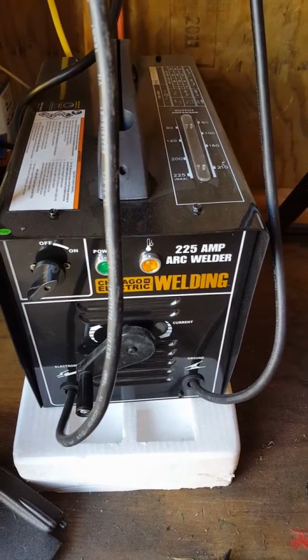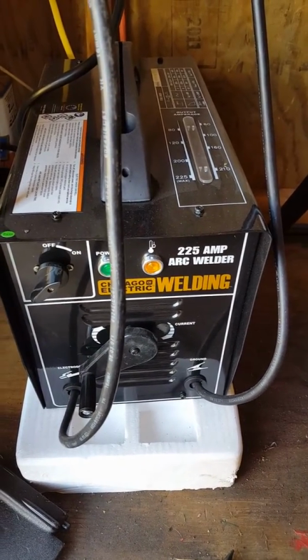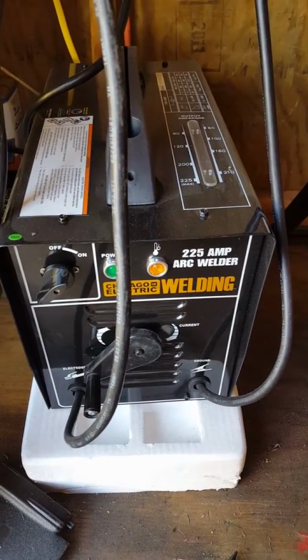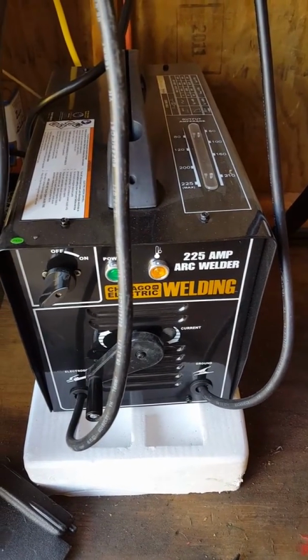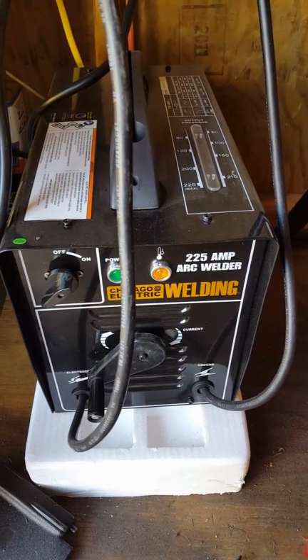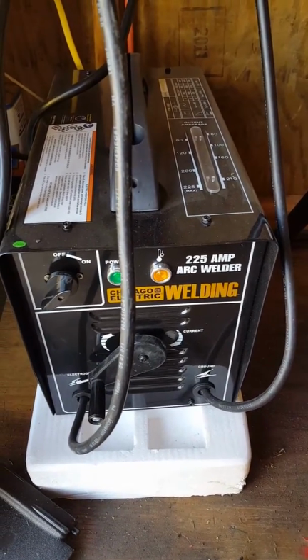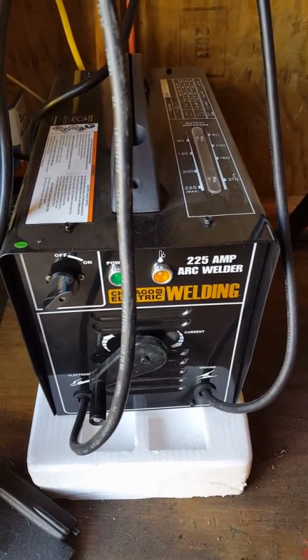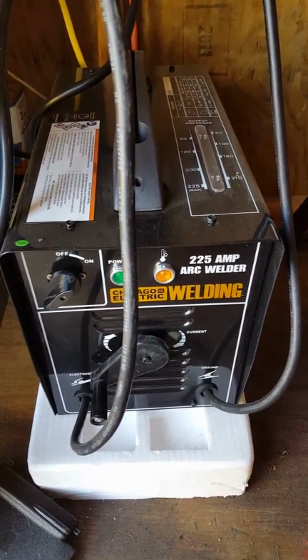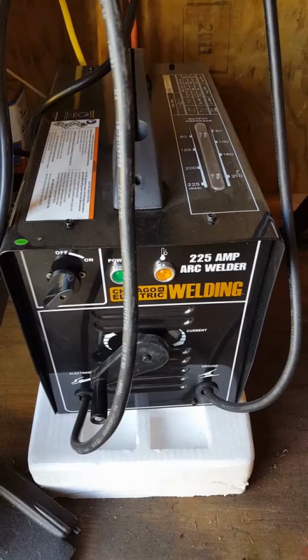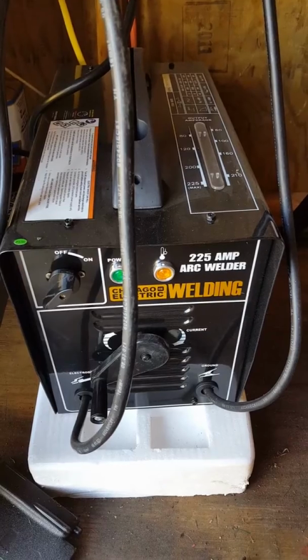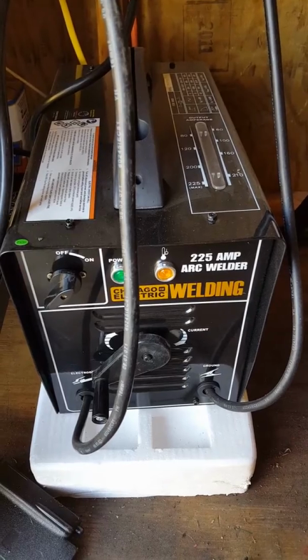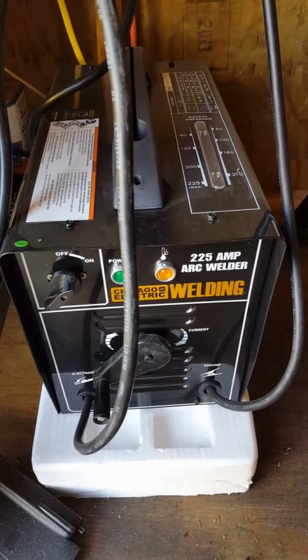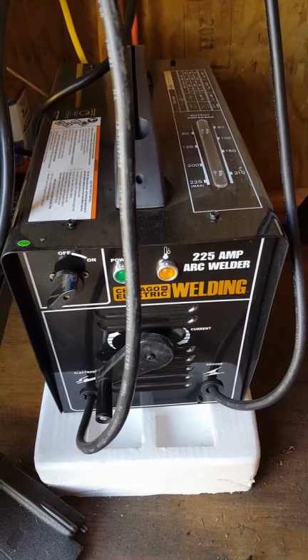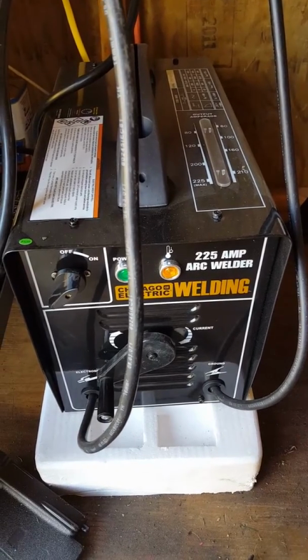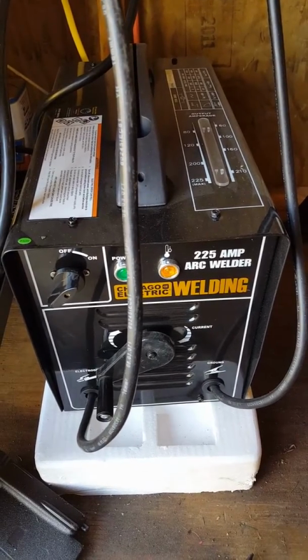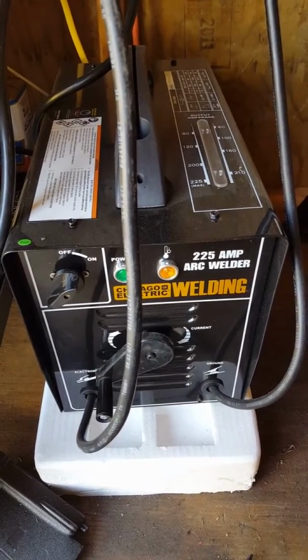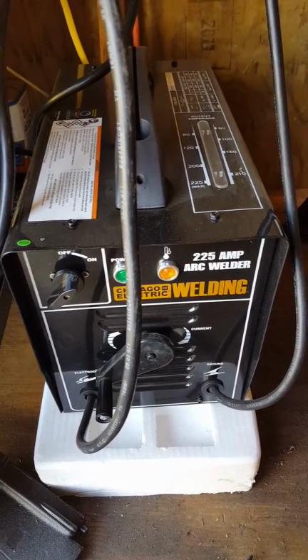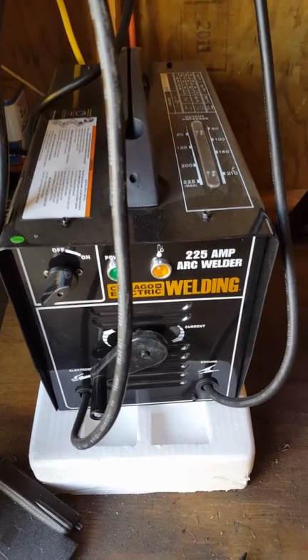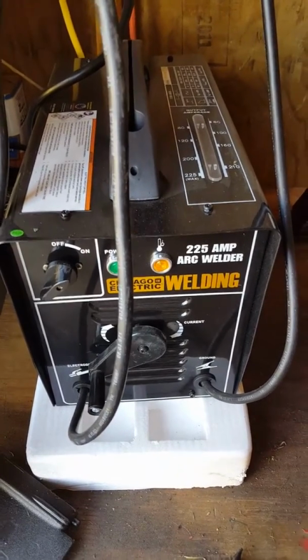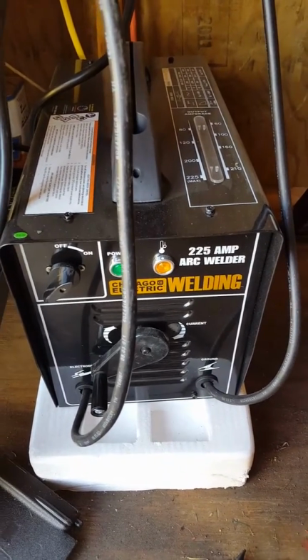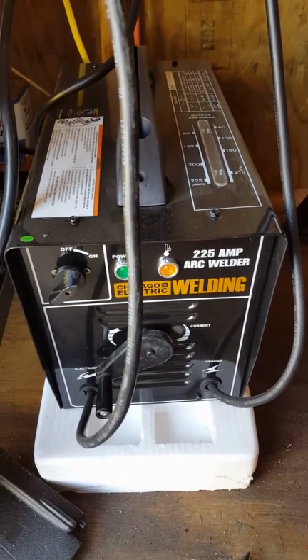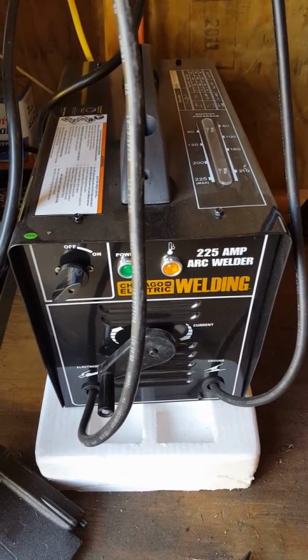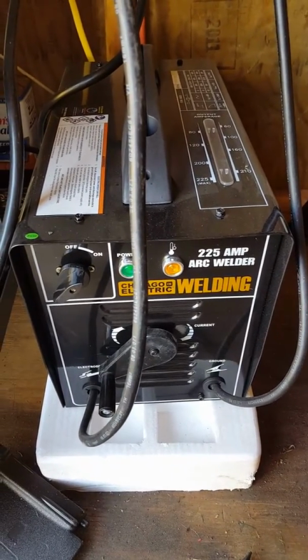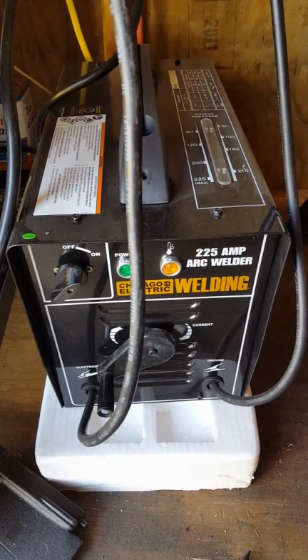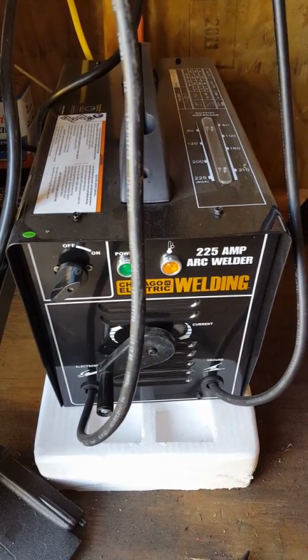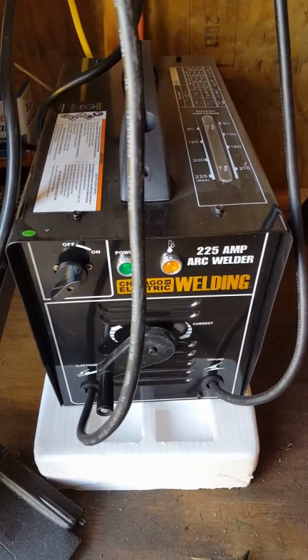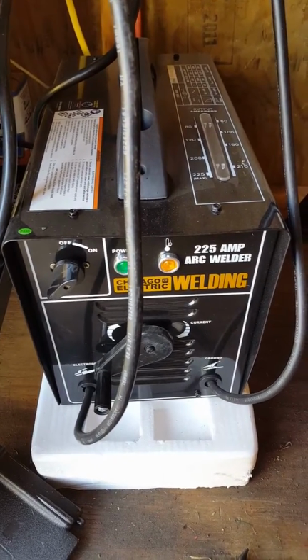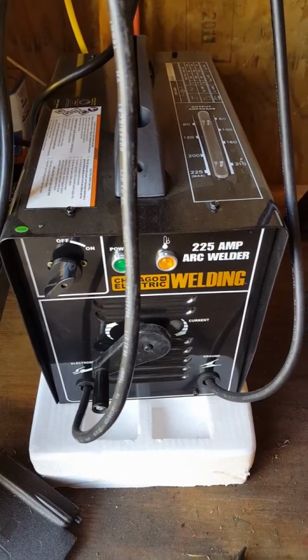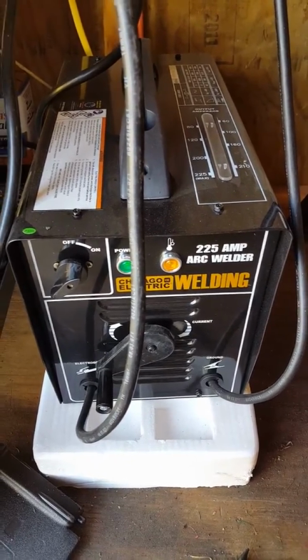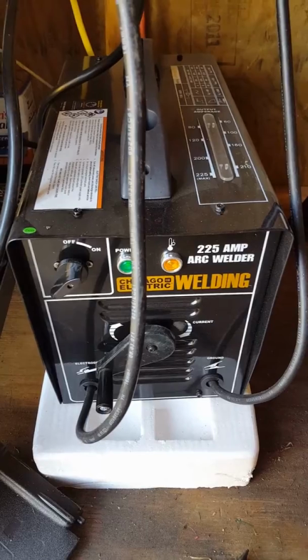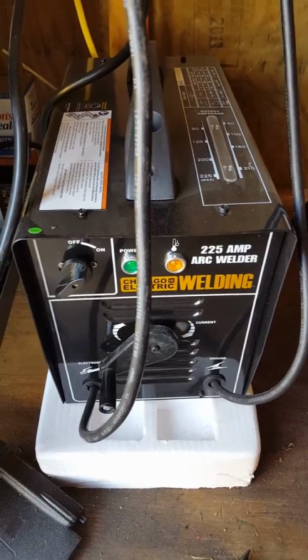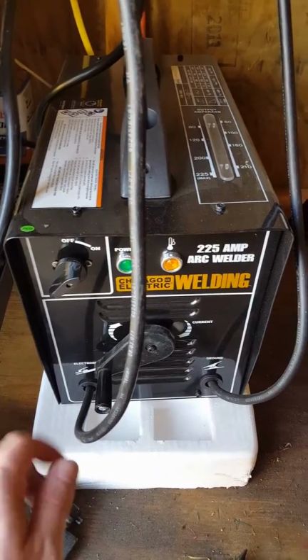It's got a powerful fan. I've got it sitting on foam right now — I've just got too much stuff in my cart.